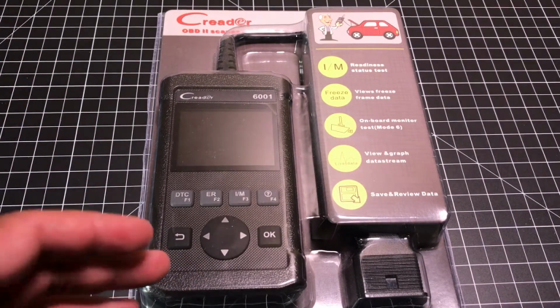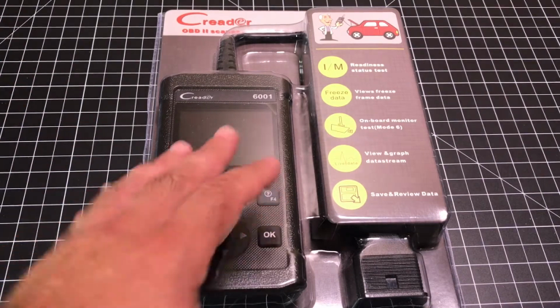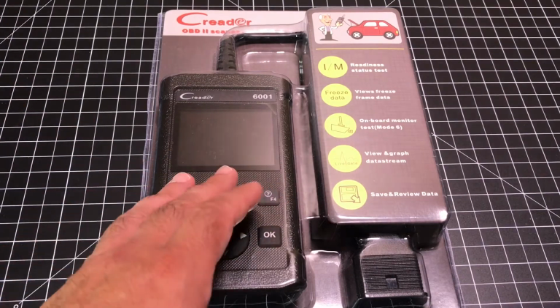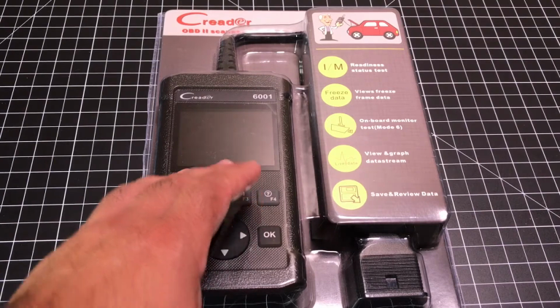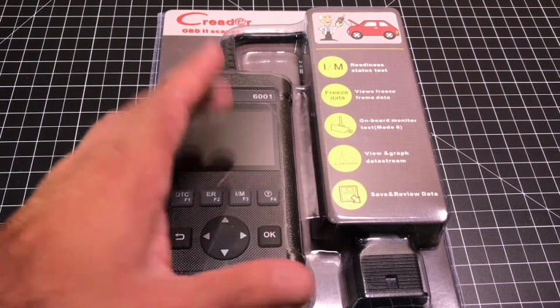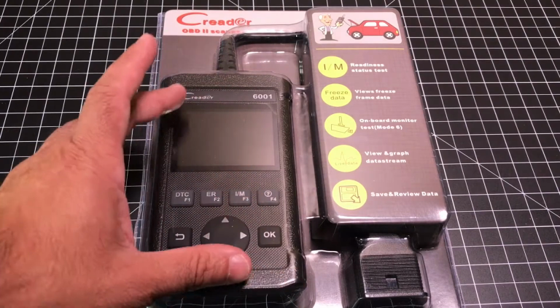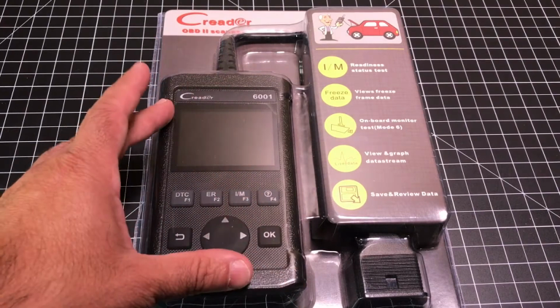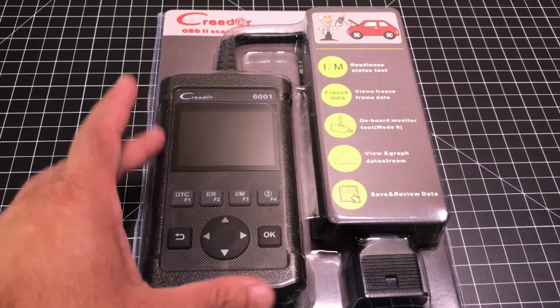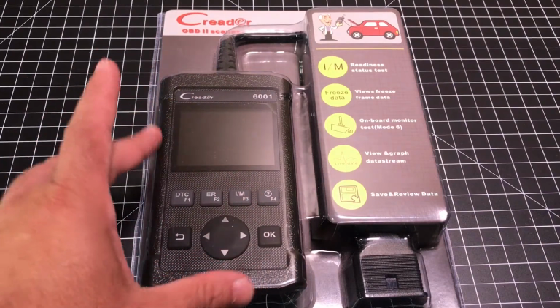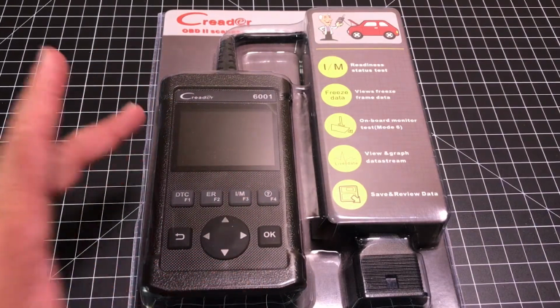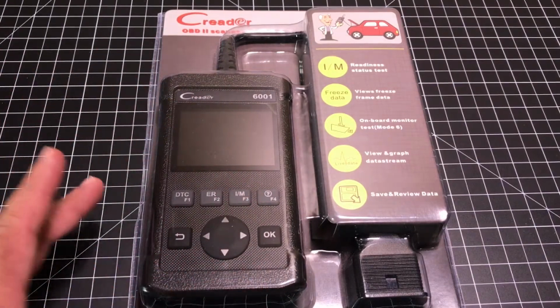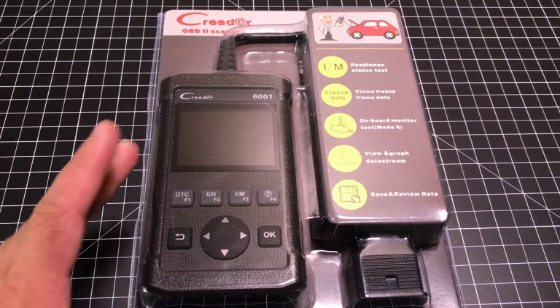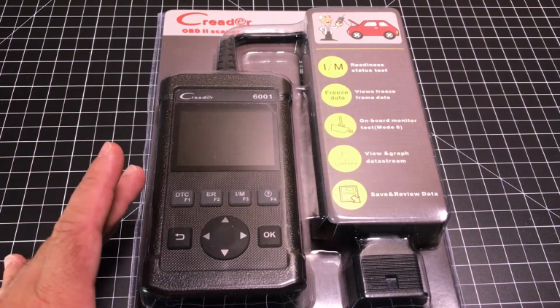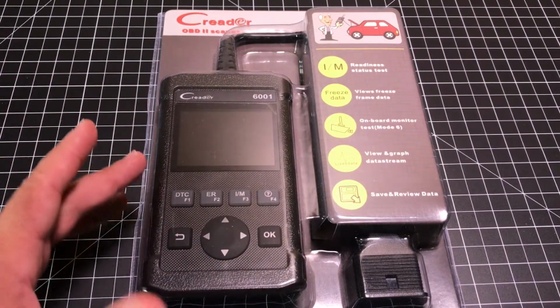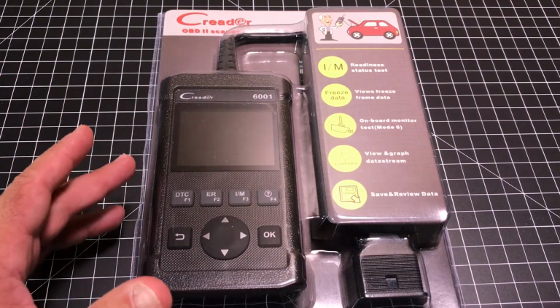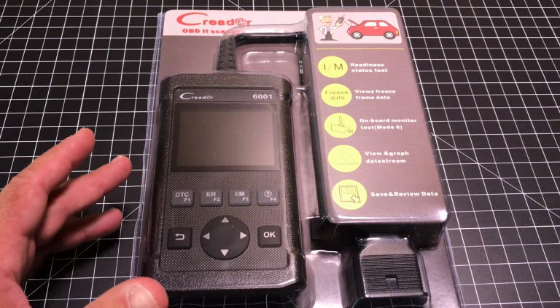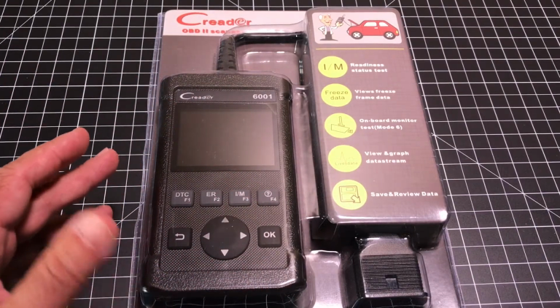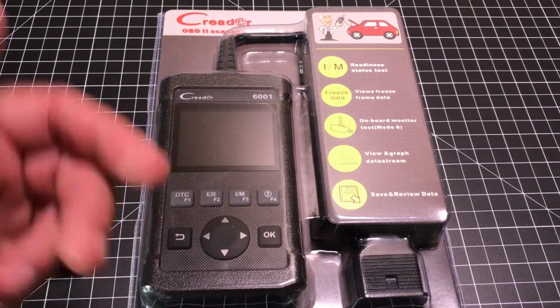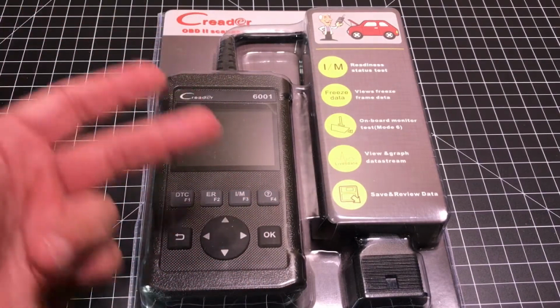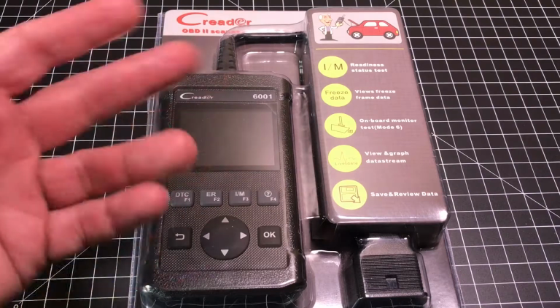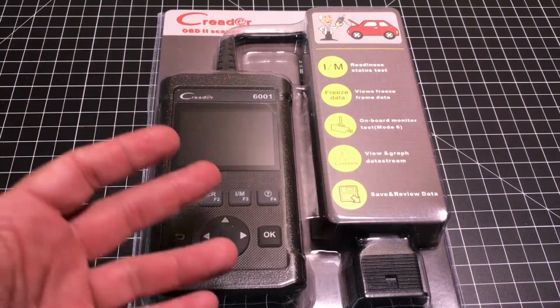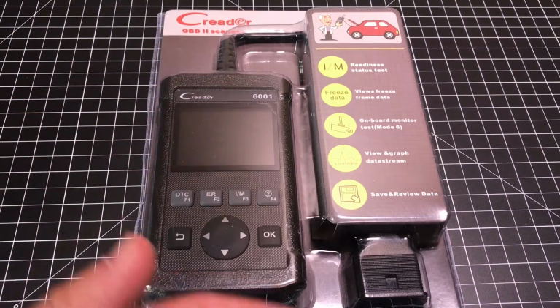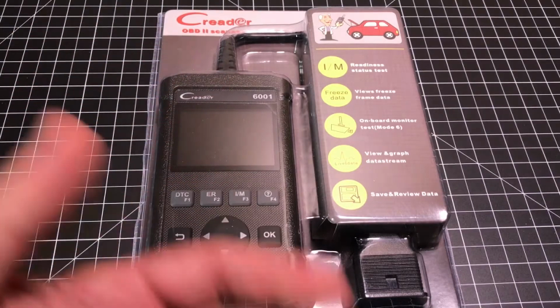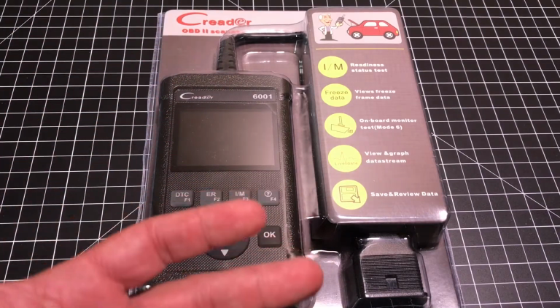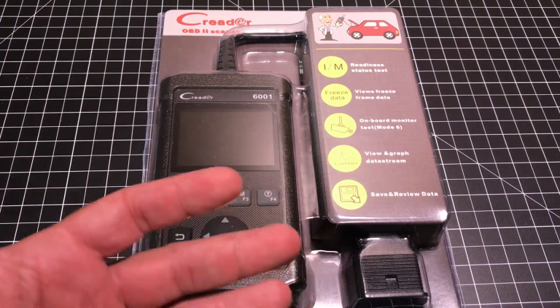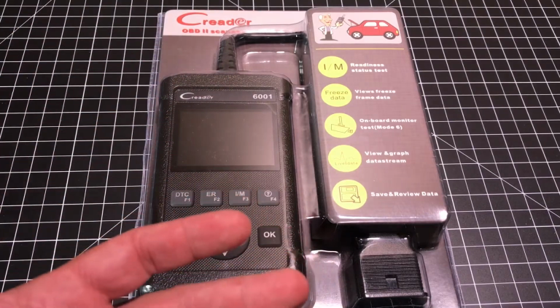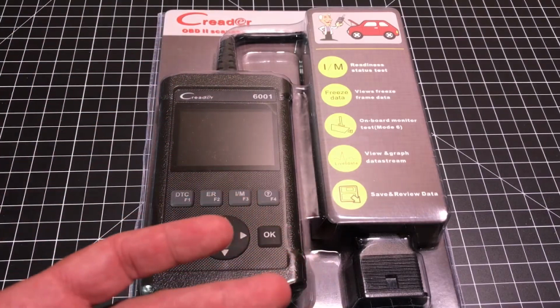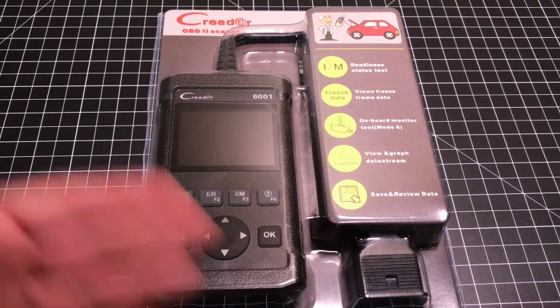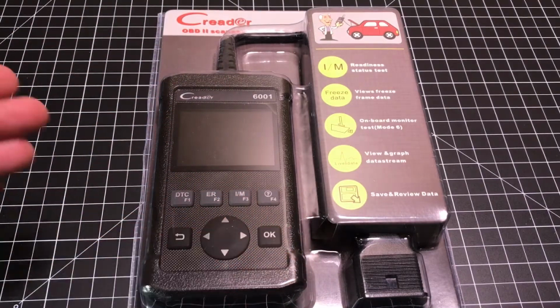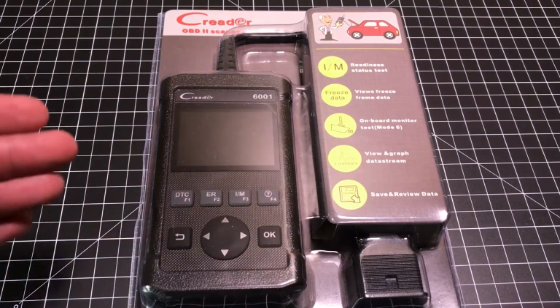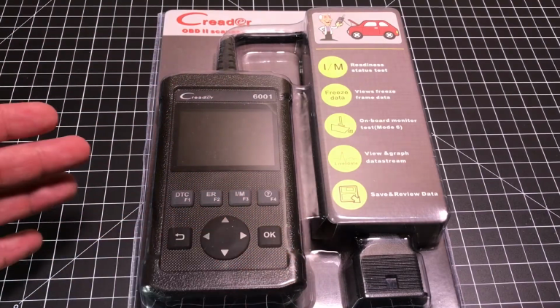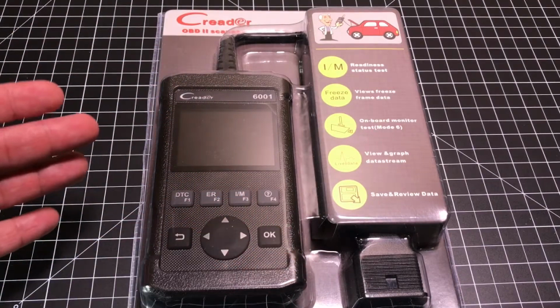Whatever may be the case, this unit is going to tell you everything about your car when it comes to the computer, the sensors, any error codes that may be taking place that you may not know about.